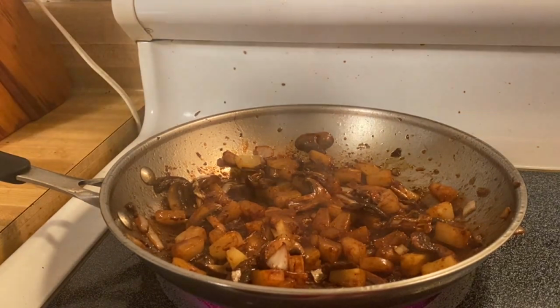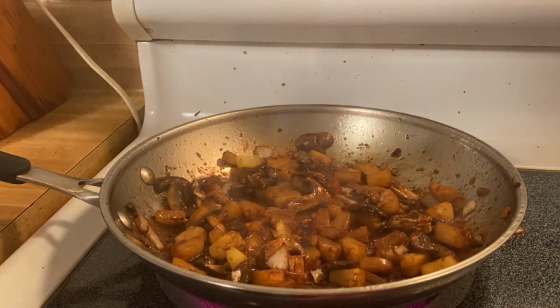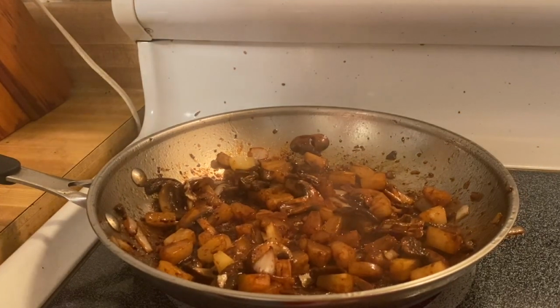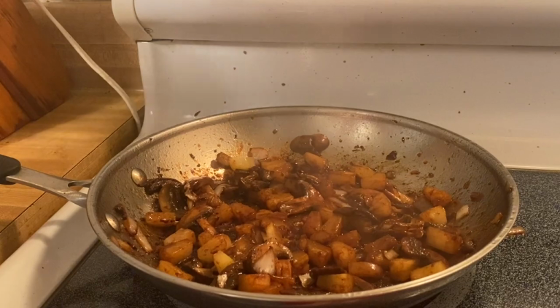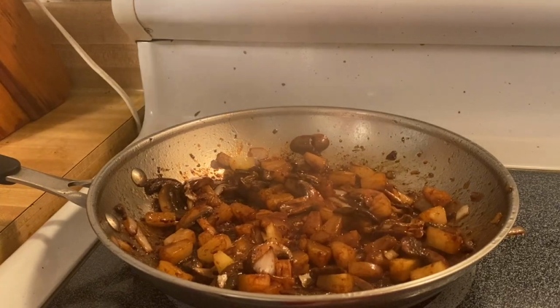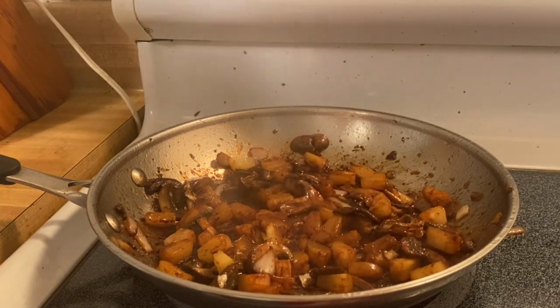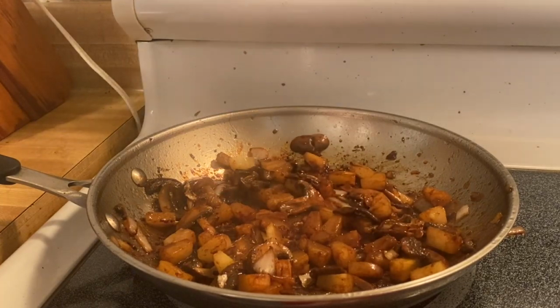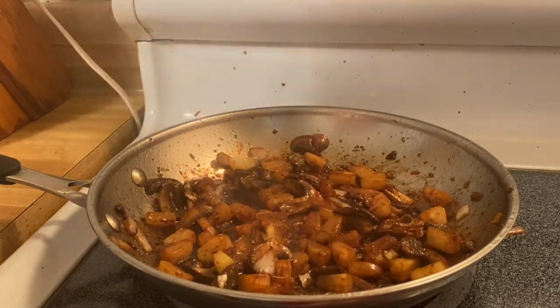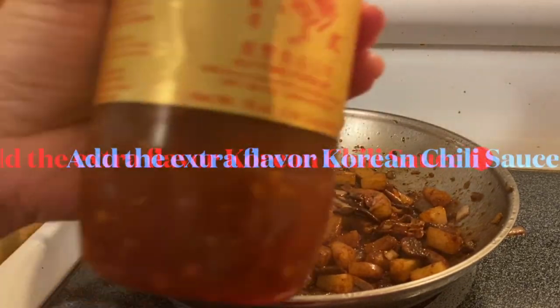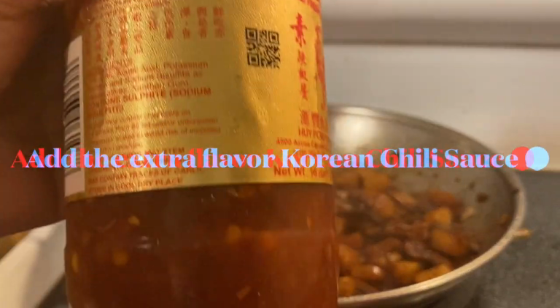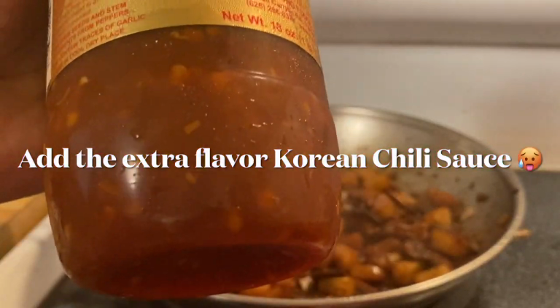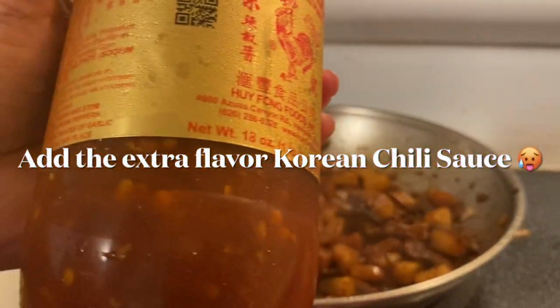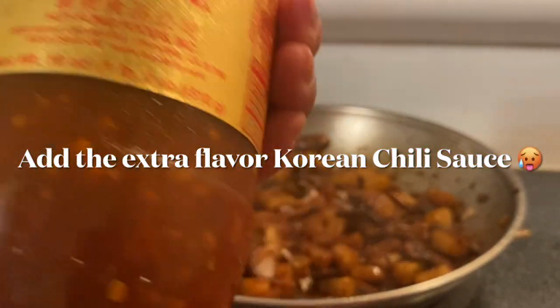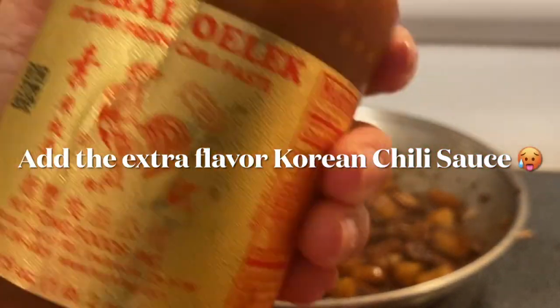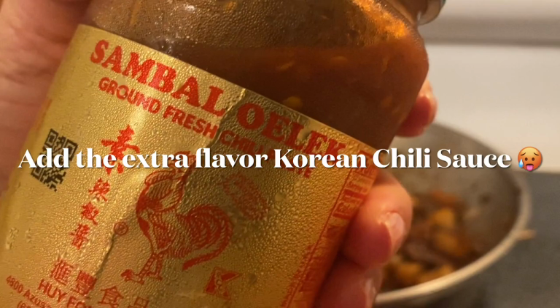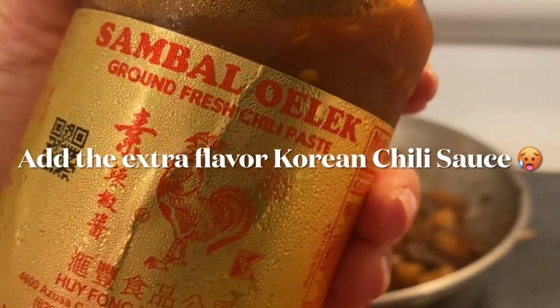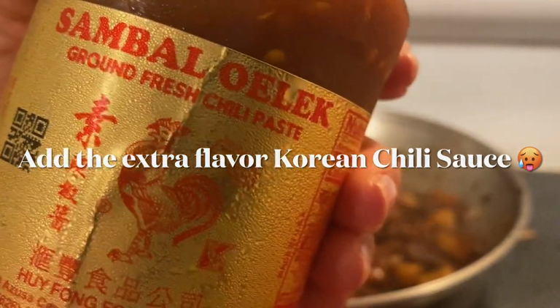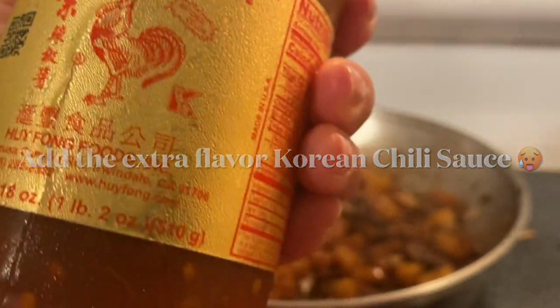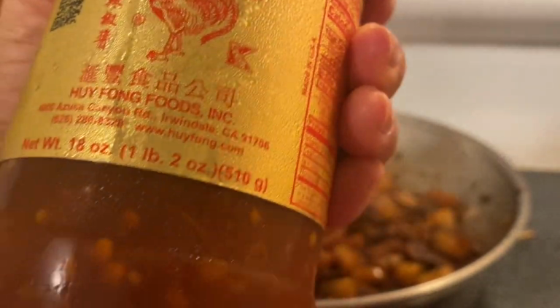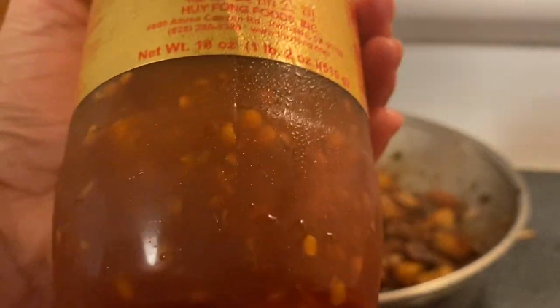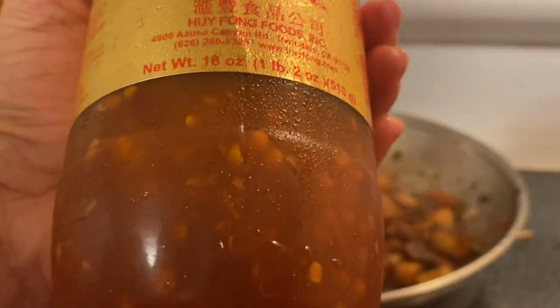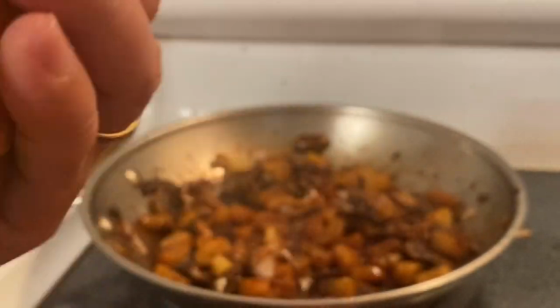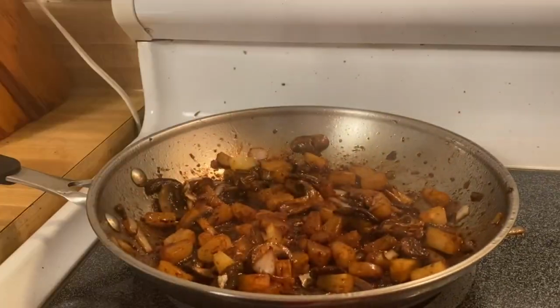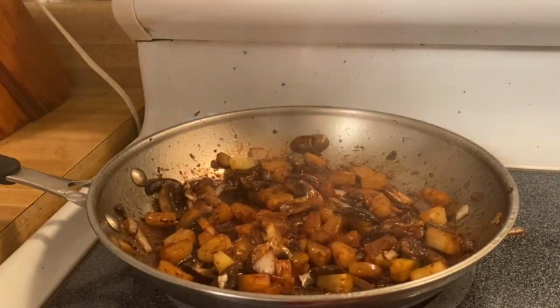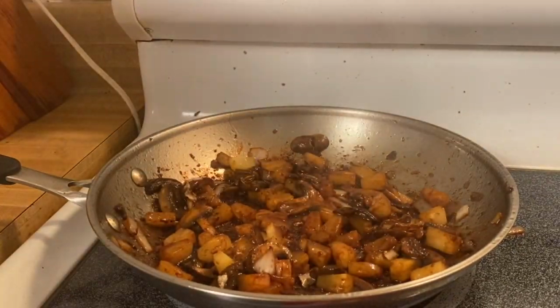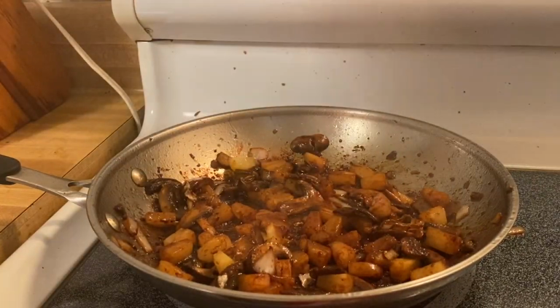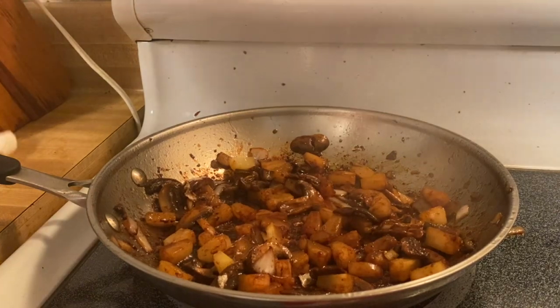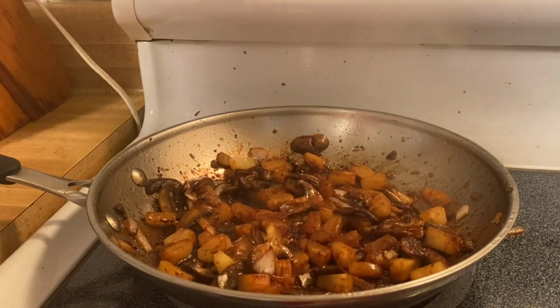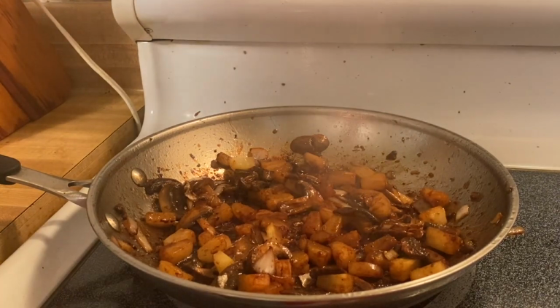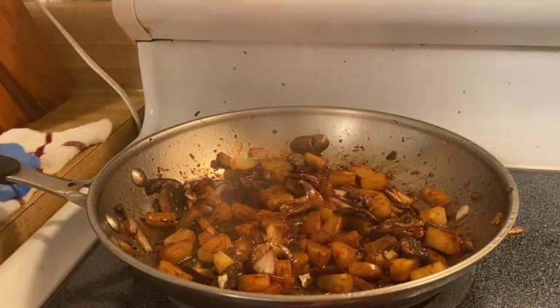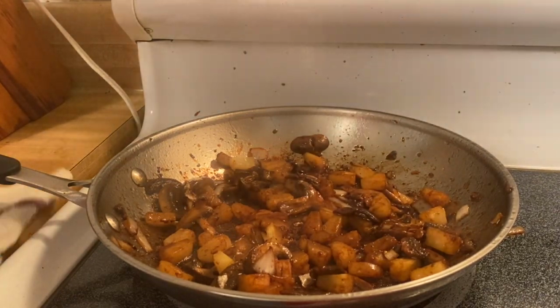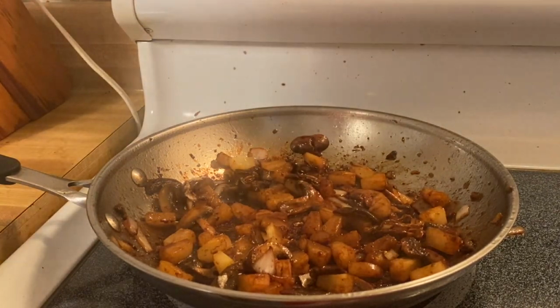And it's cooking. We'll use this — spicy! This is sambal oelek, which is a Korean chili, and this is good. I'm going to make it Hawaiian with a little kick of spiciness.